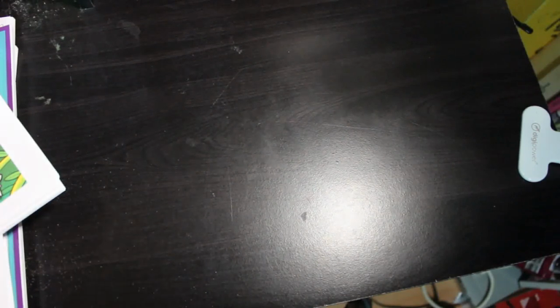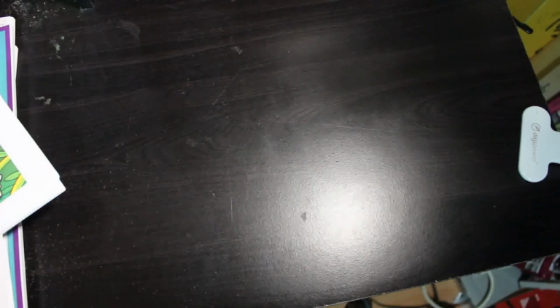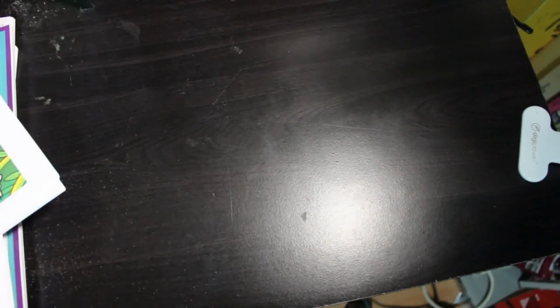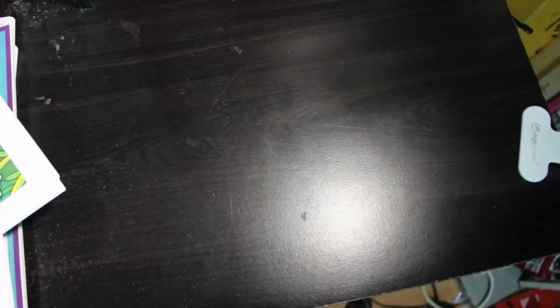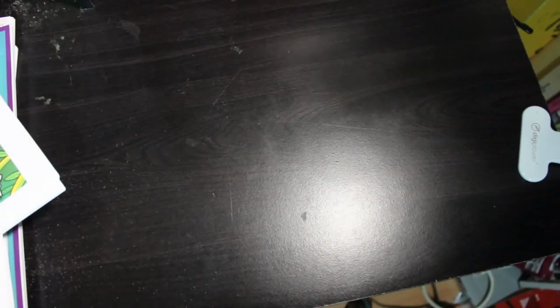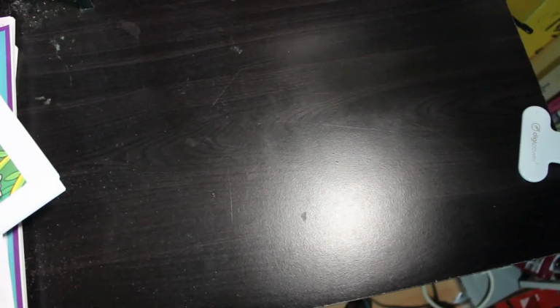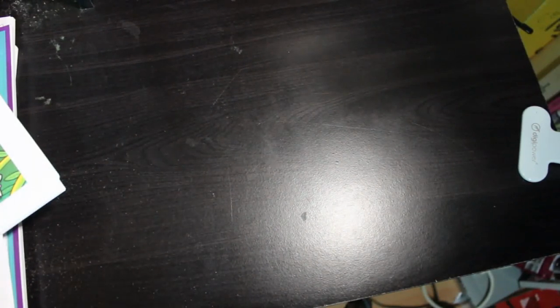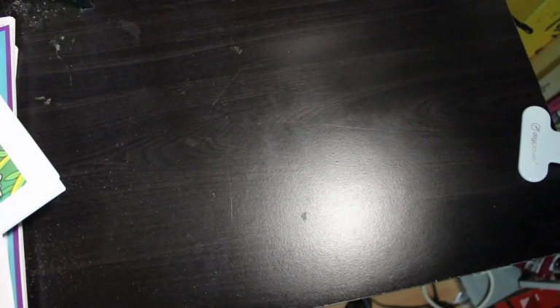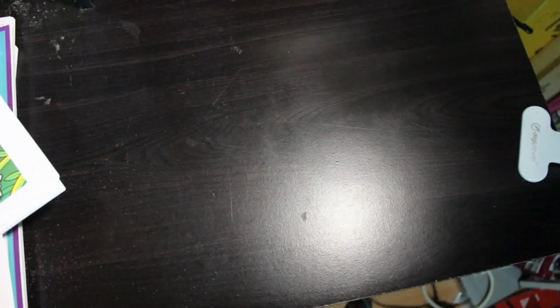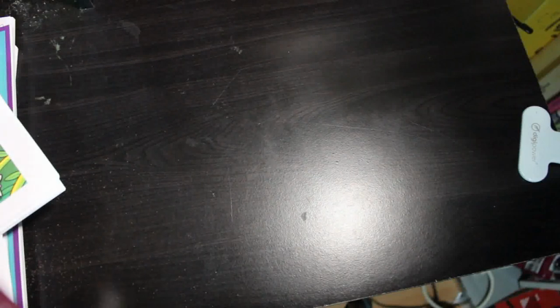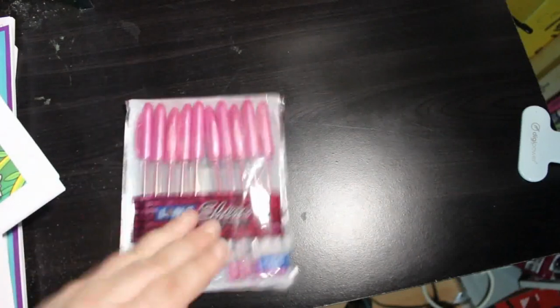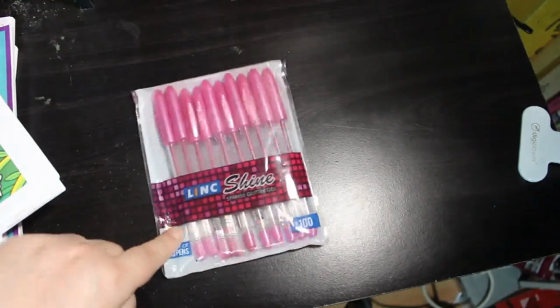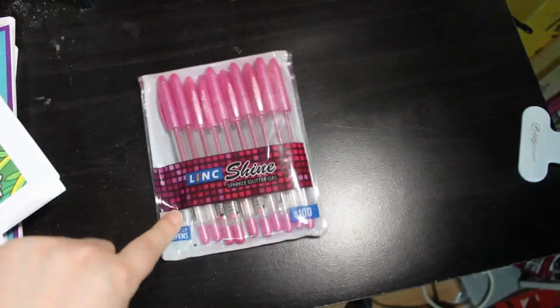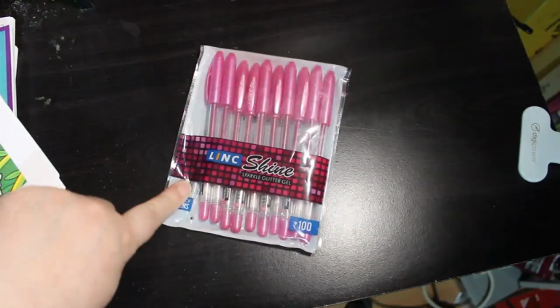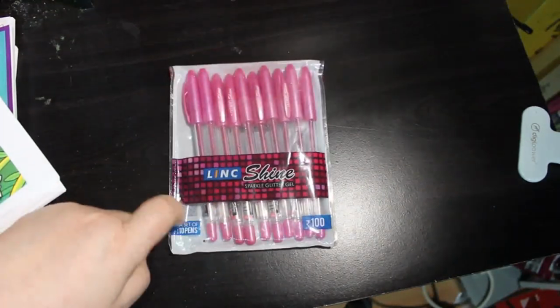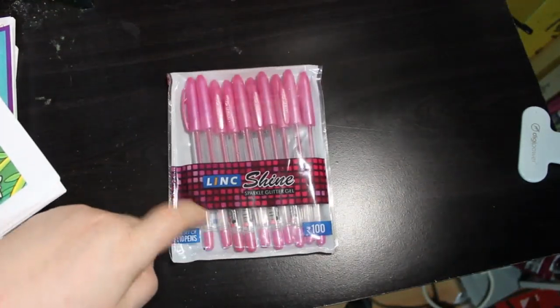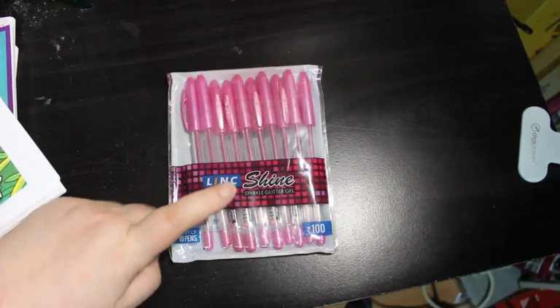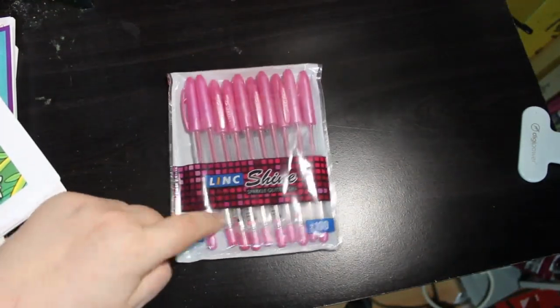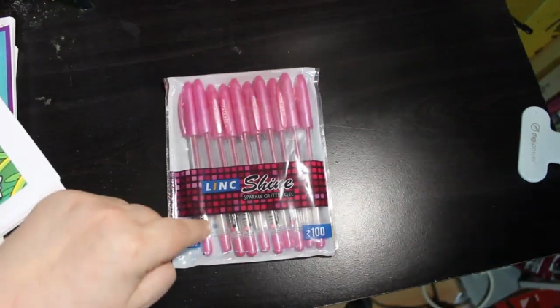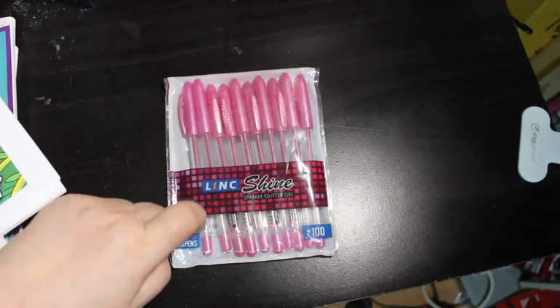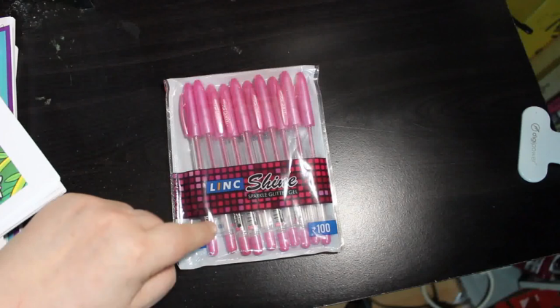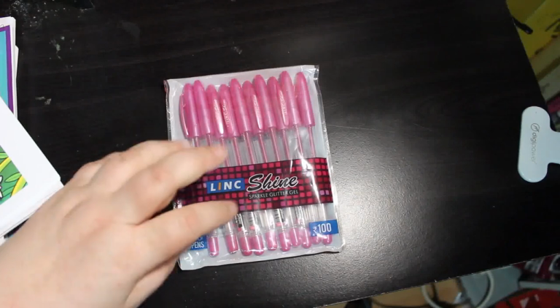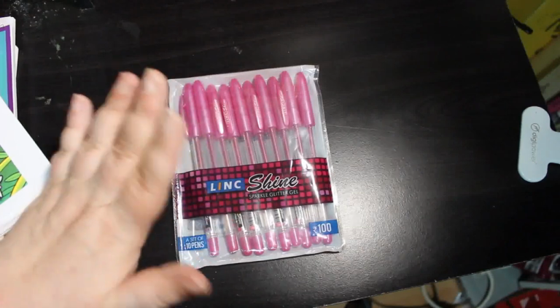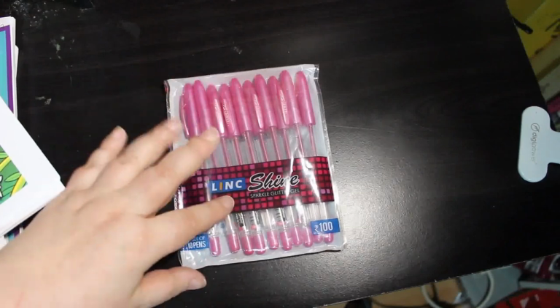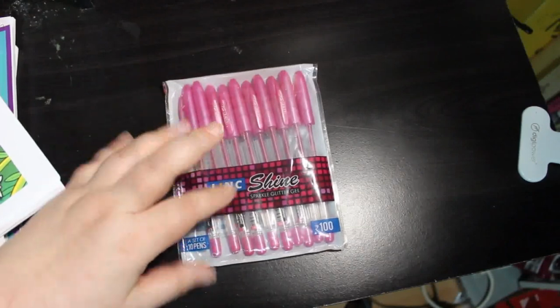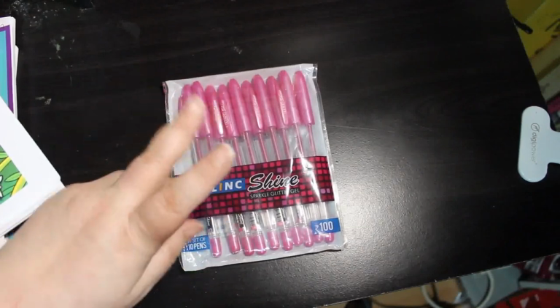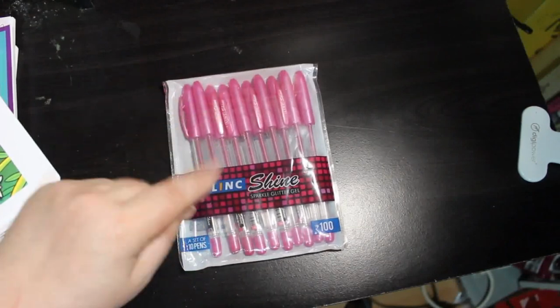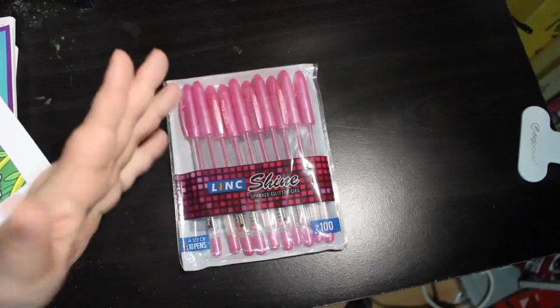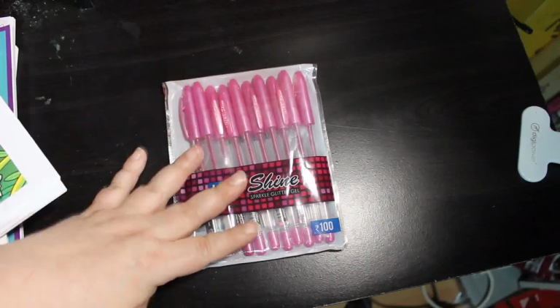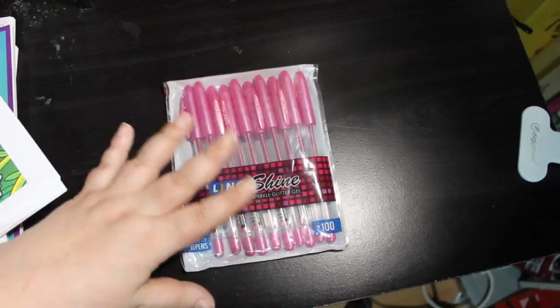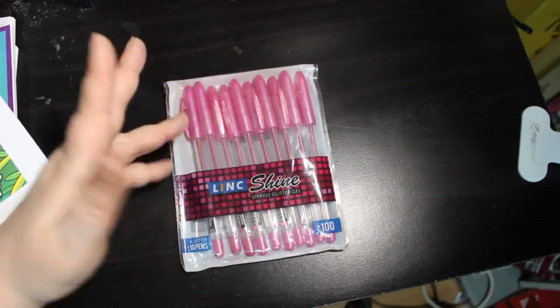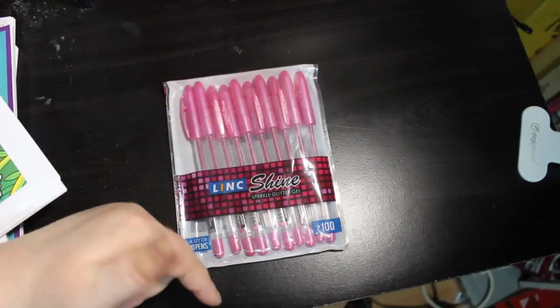The first thing is I got a set of the Lynx Shine pink pens because I only have two of these left in this colour. I didn't get them before because they were out of stock, but they've got them all back in, so that's it for the supplies I bought last month in February.